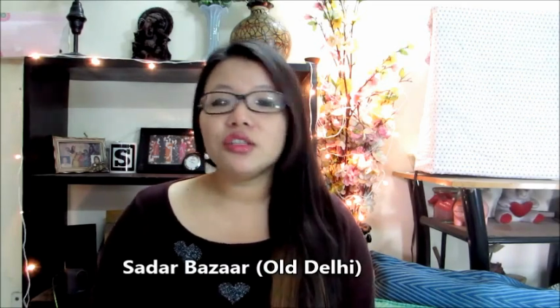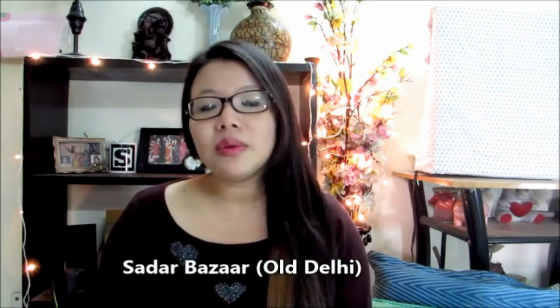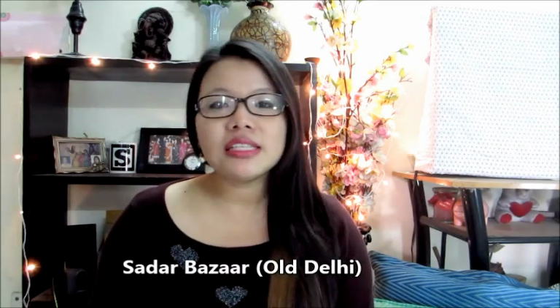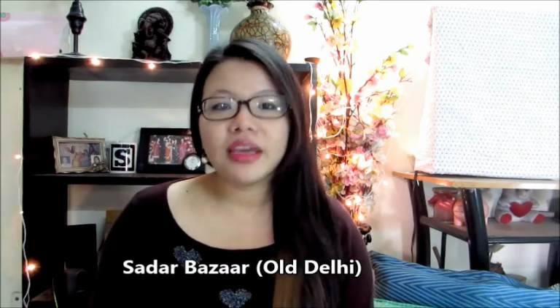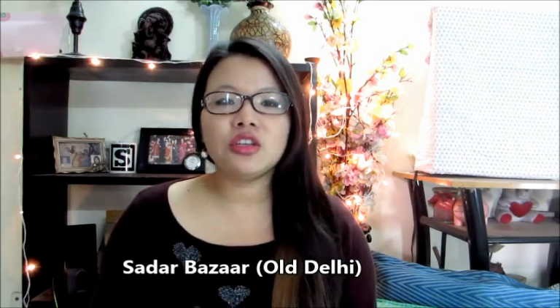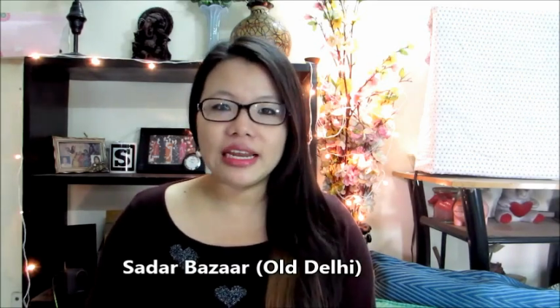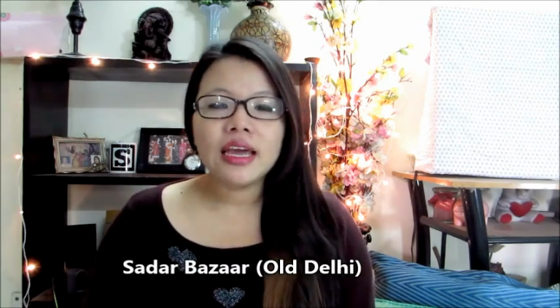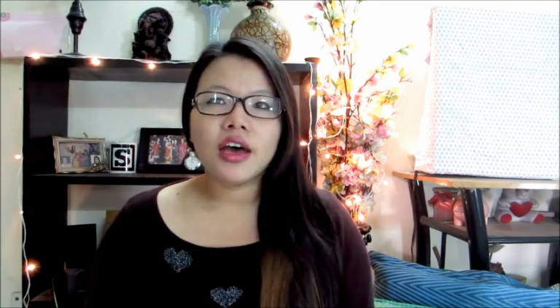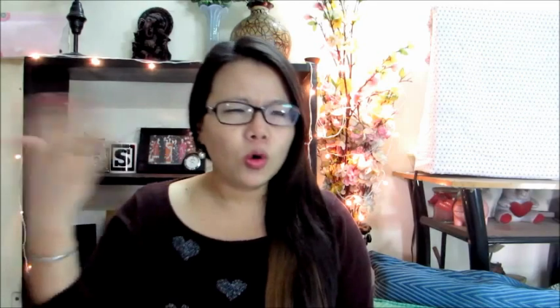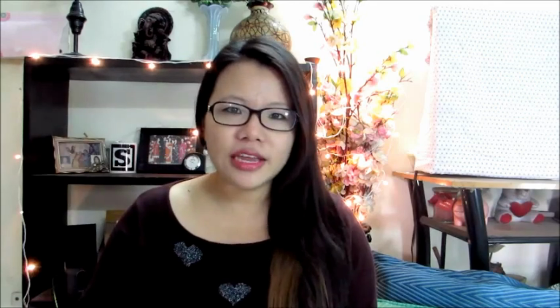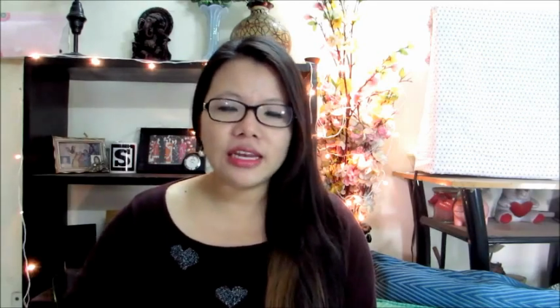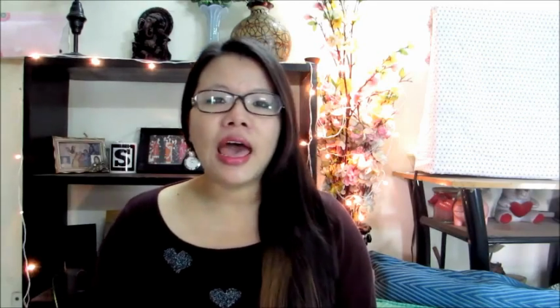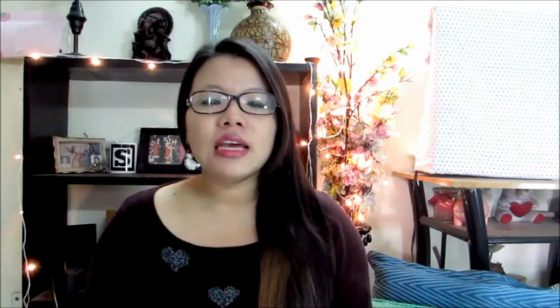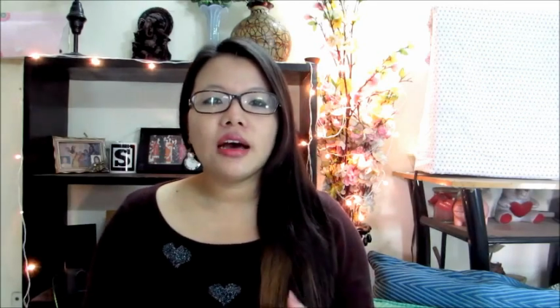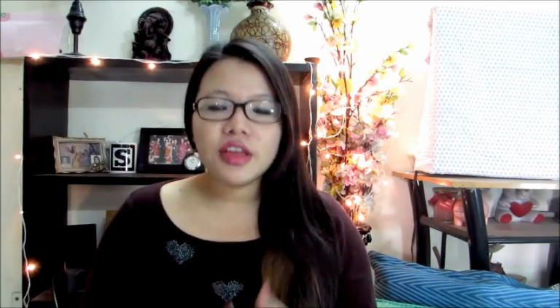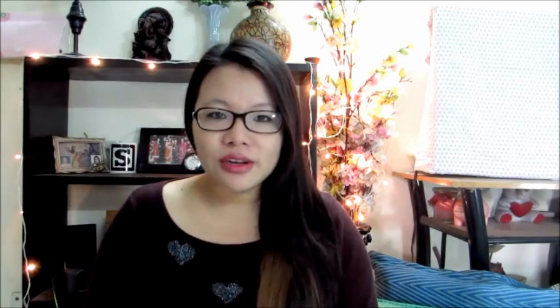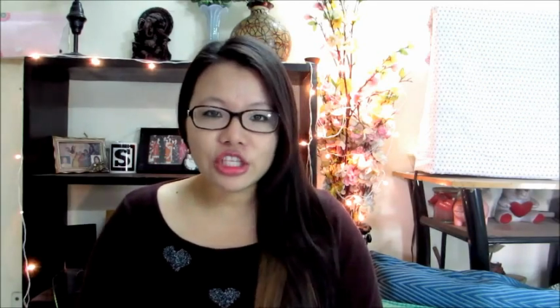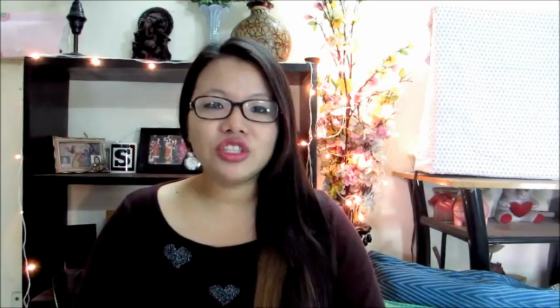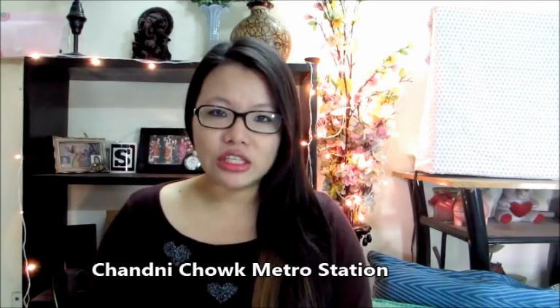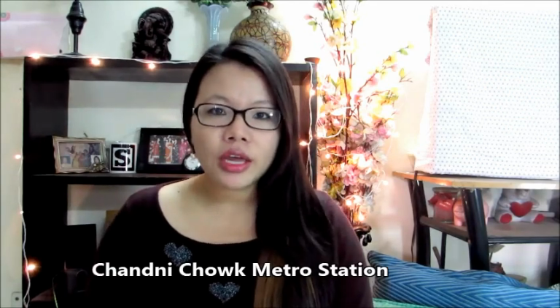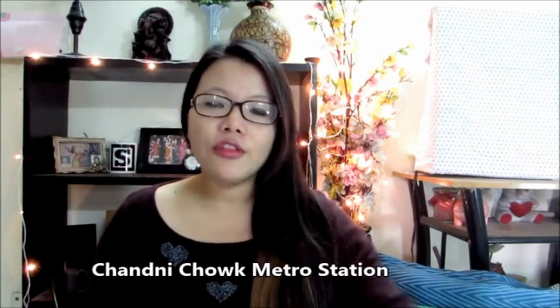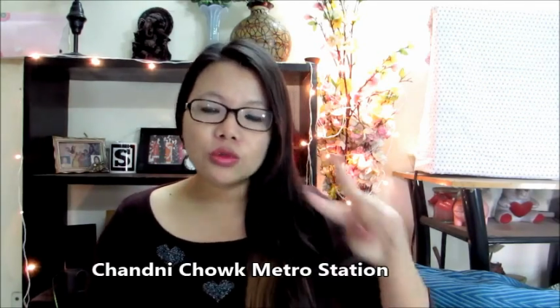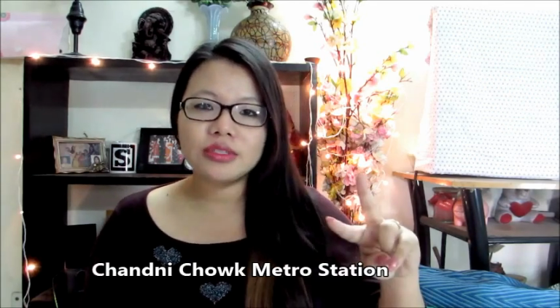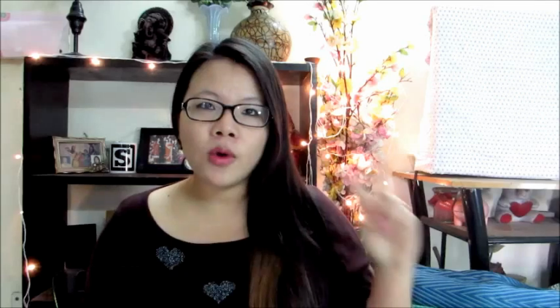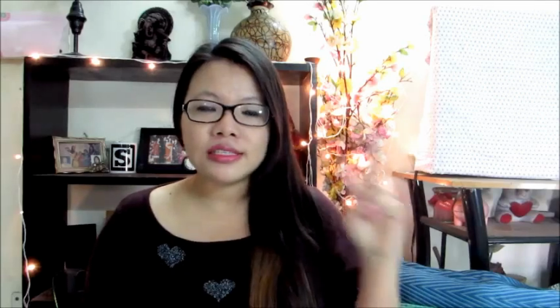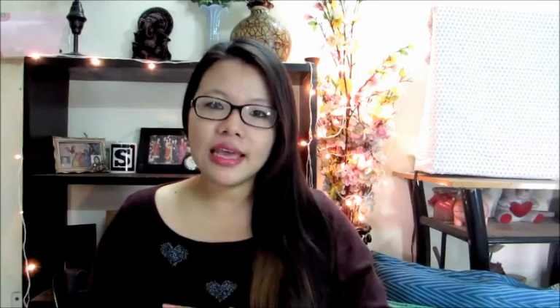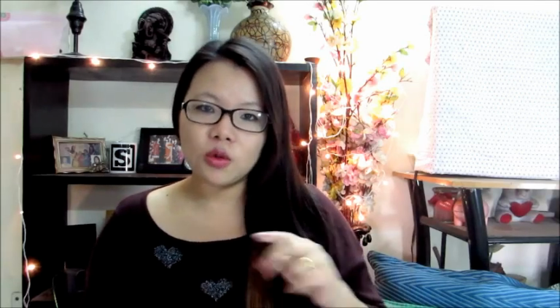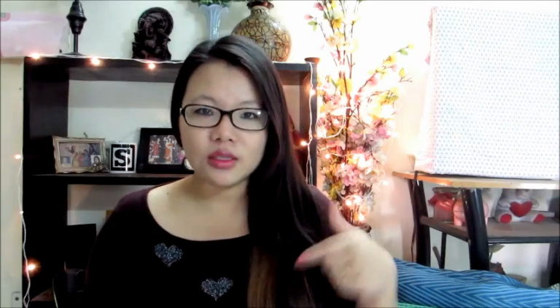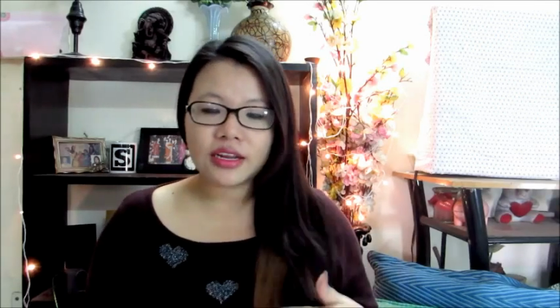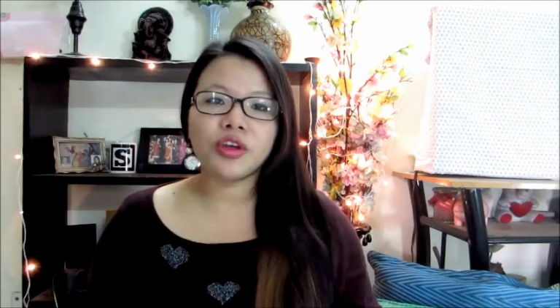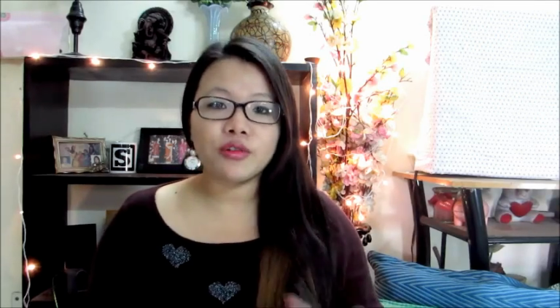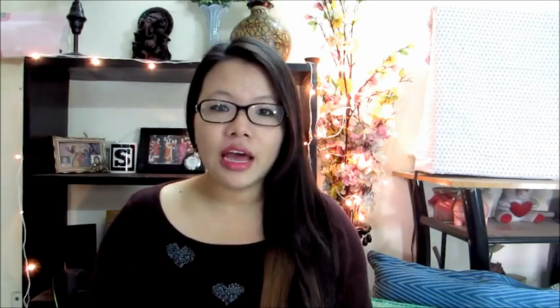Sadar Bazaar is a market in North Delhi, on the older side of Delhi. The nearest metro station would be Chandni Chowk. Now there are two Sadar Bazaars - one is in Delhi Cantt and one is the one that I'm talking about right now.